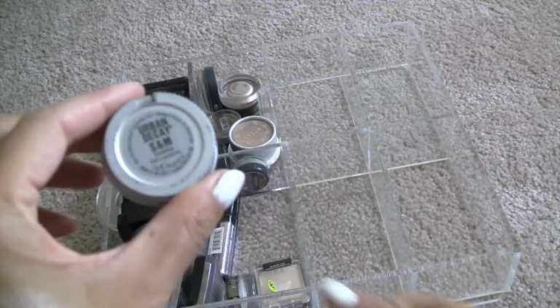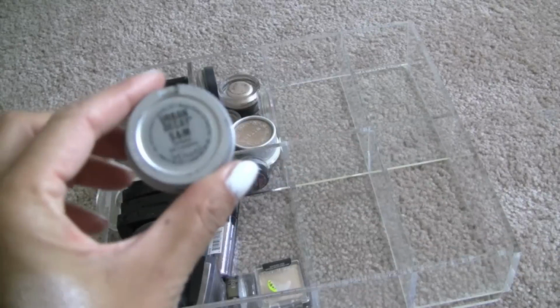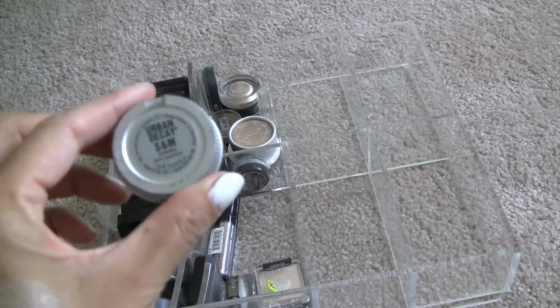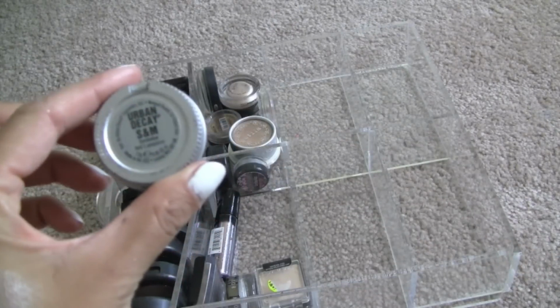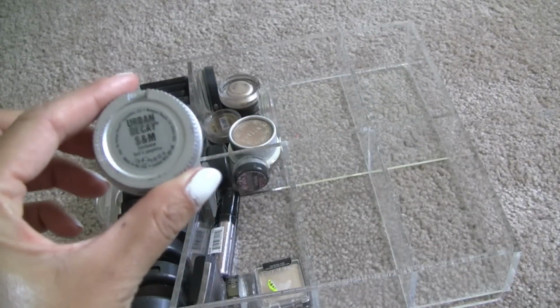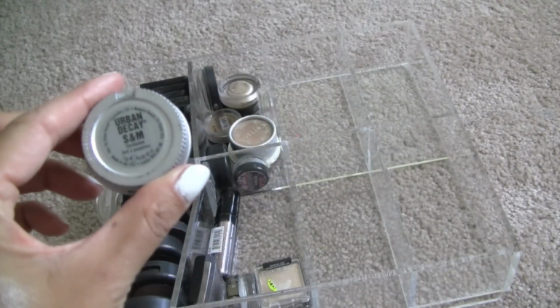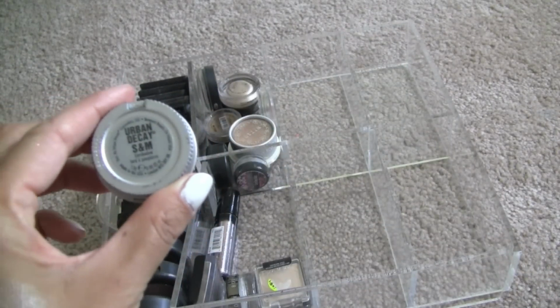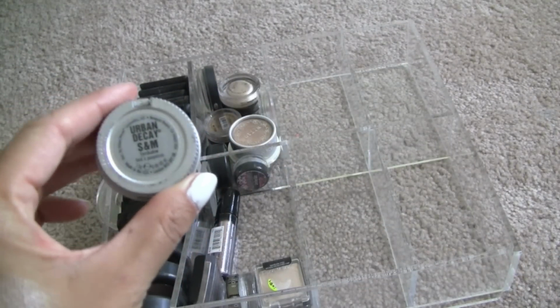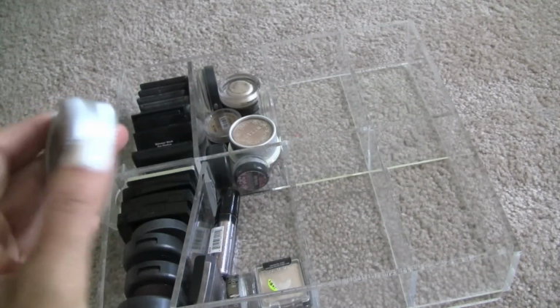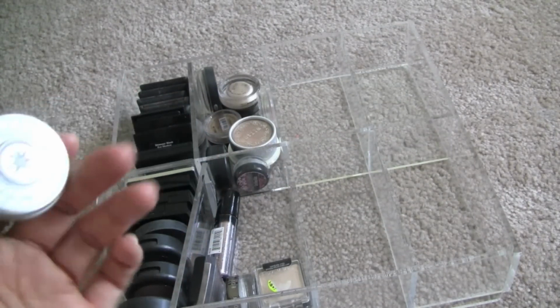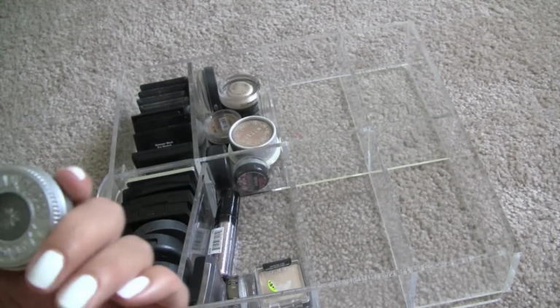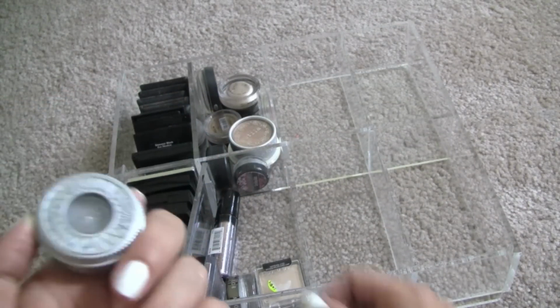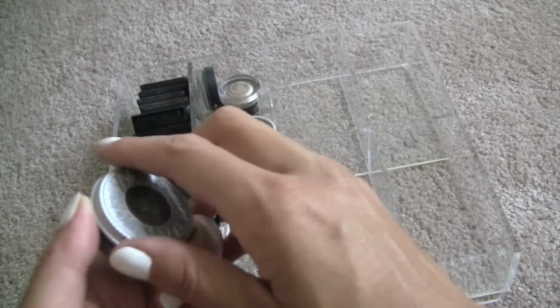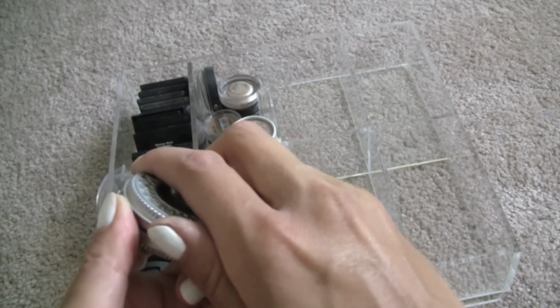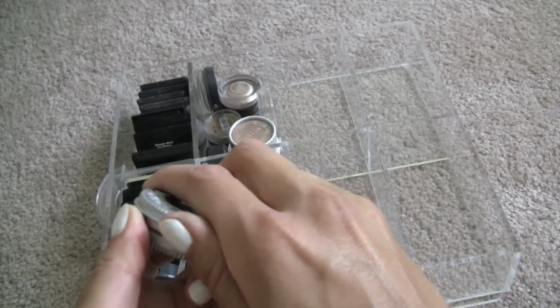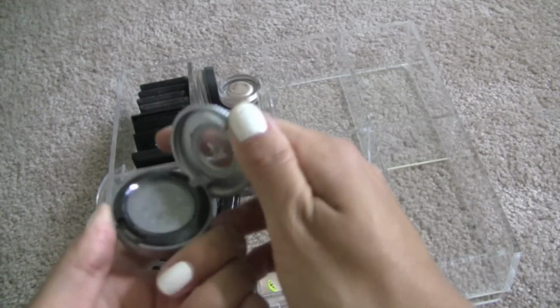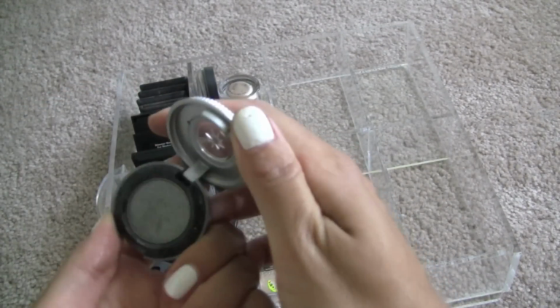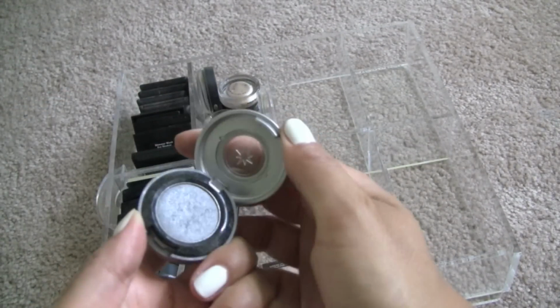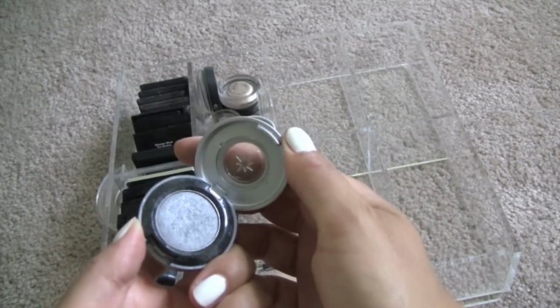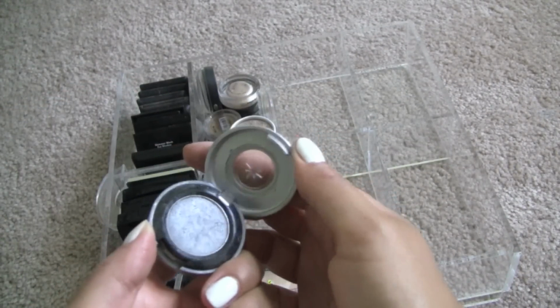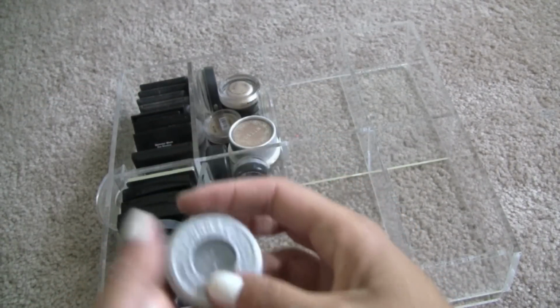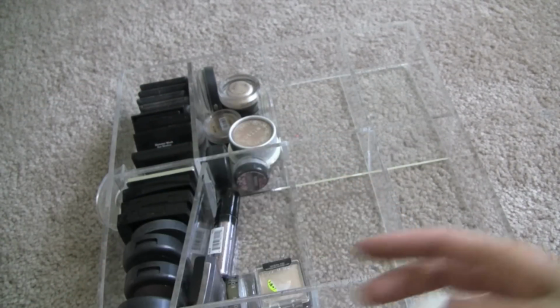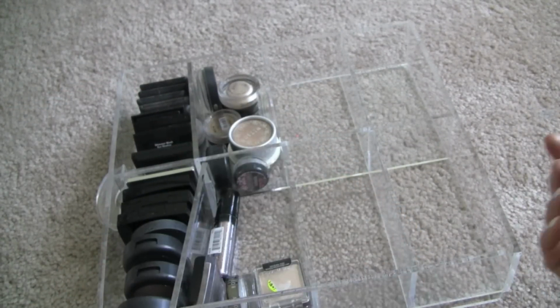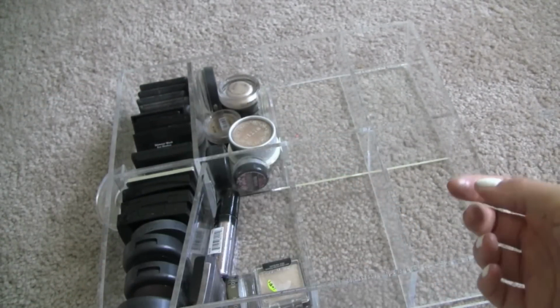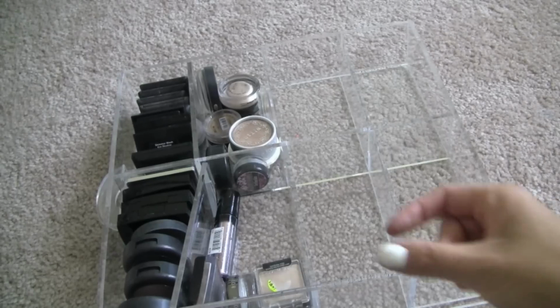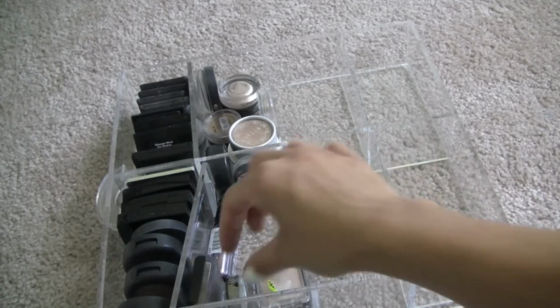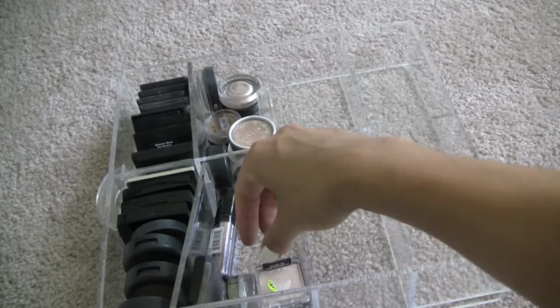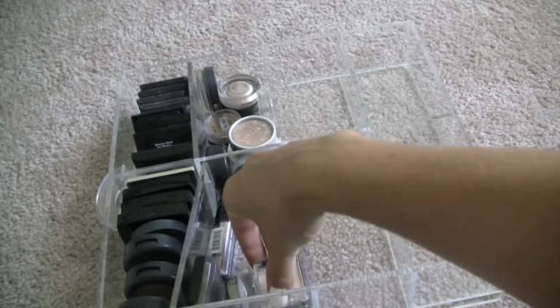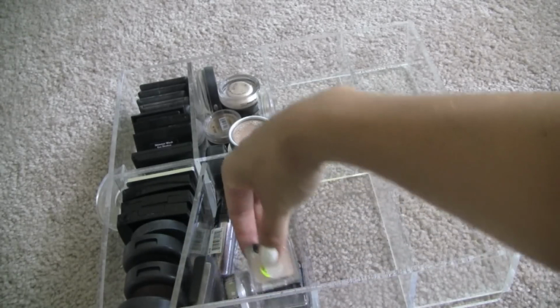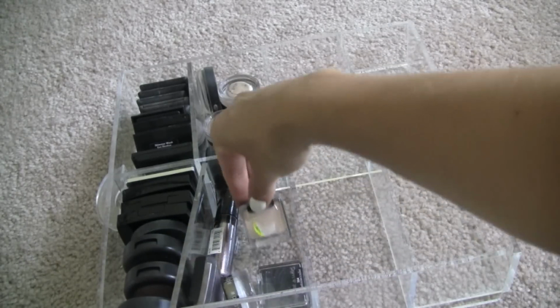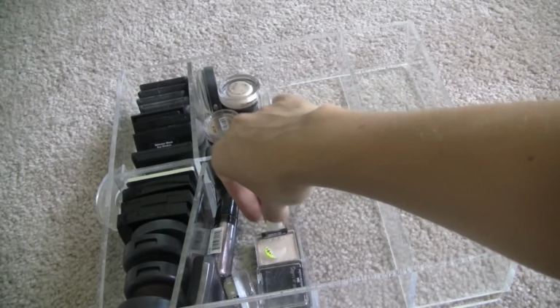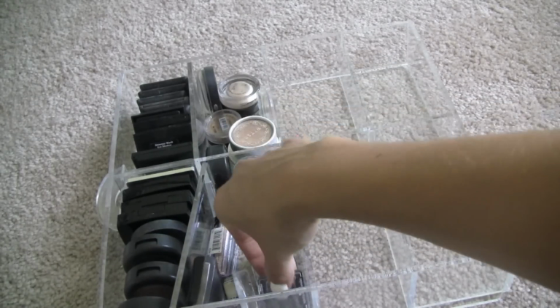This was one of the first singles I ever bought — S&M from Urban Decay. It's a gray. I'm going to get rid of it. It's sad, but a lot of these I have in palettes nowadays.